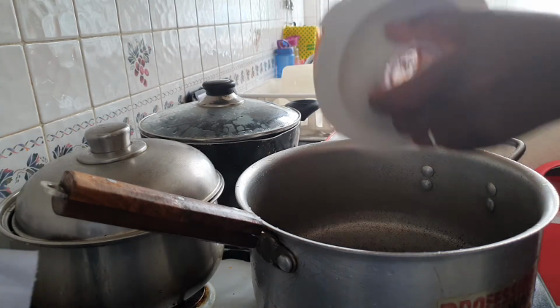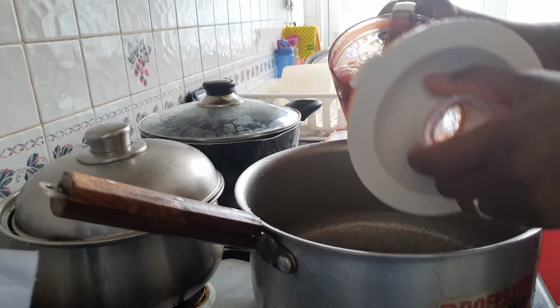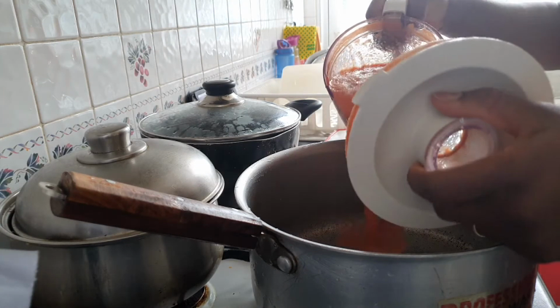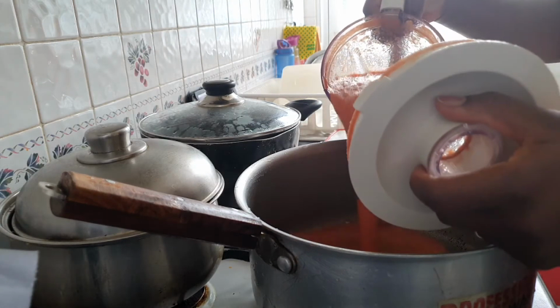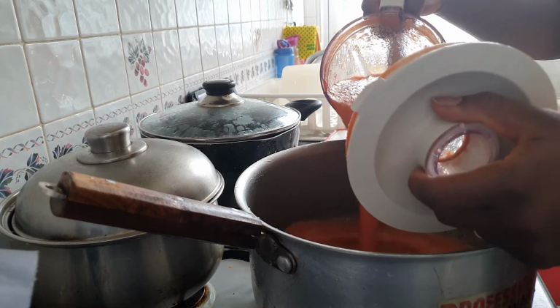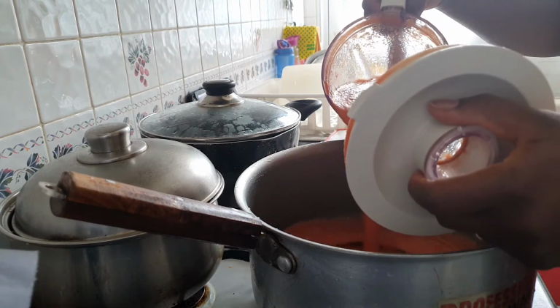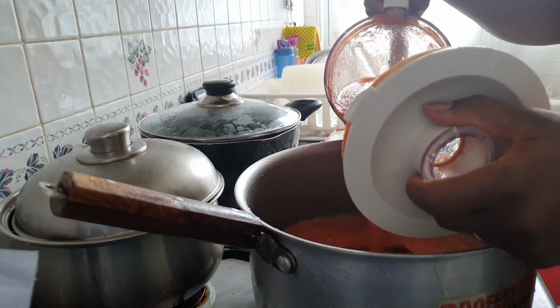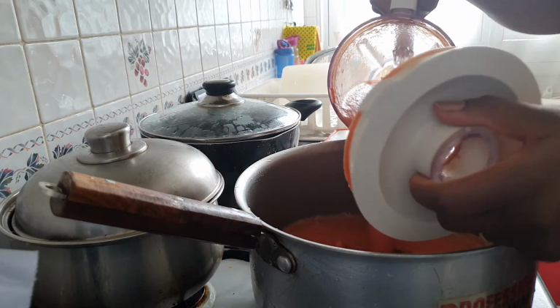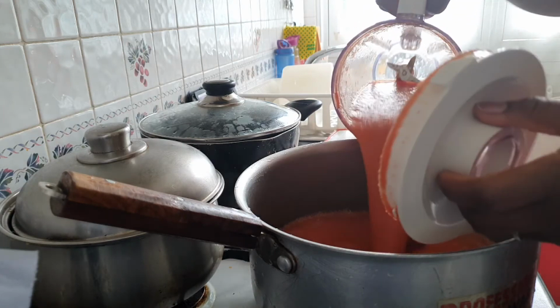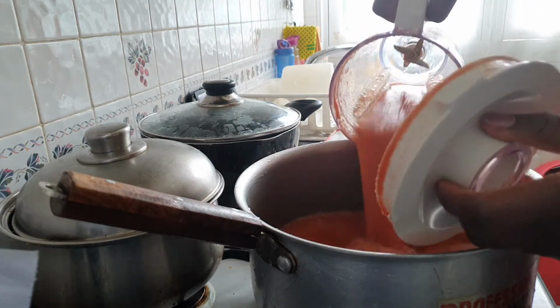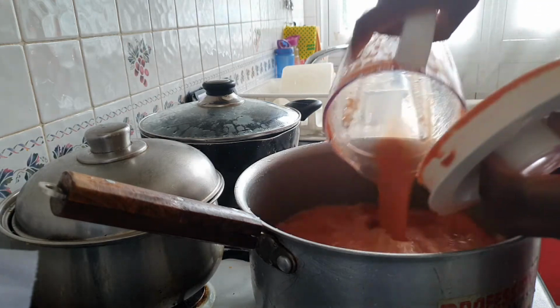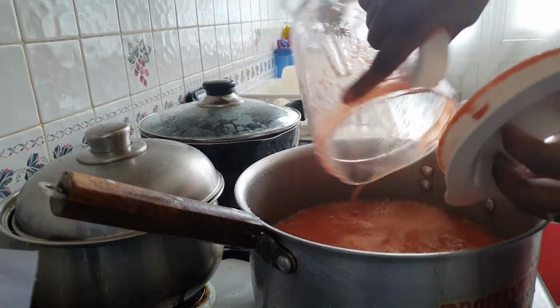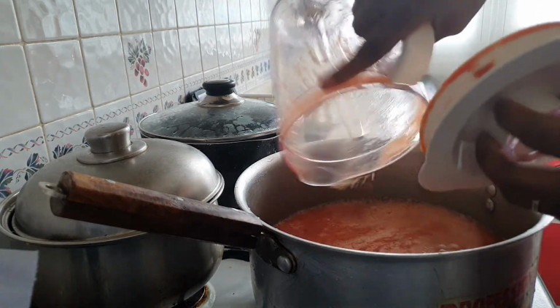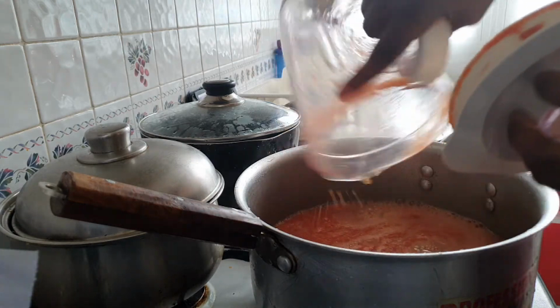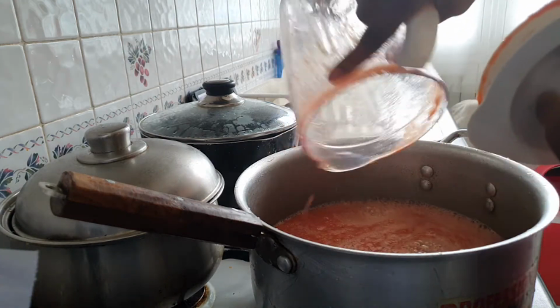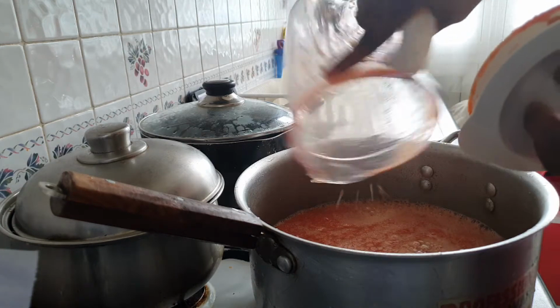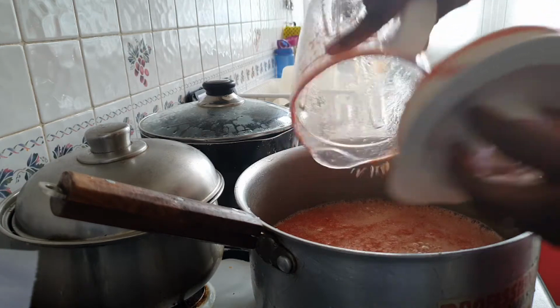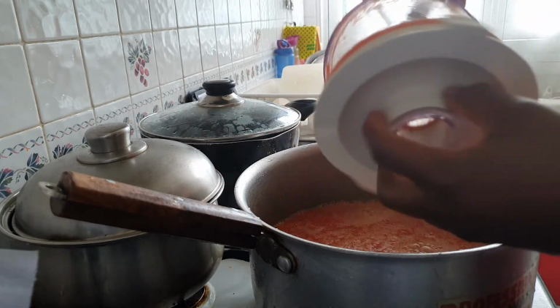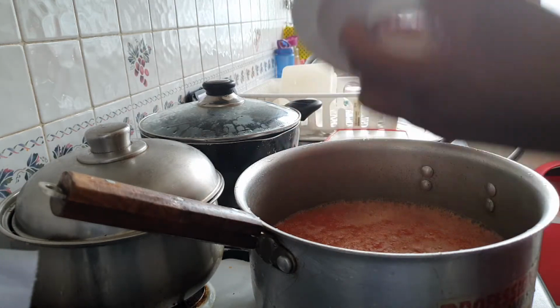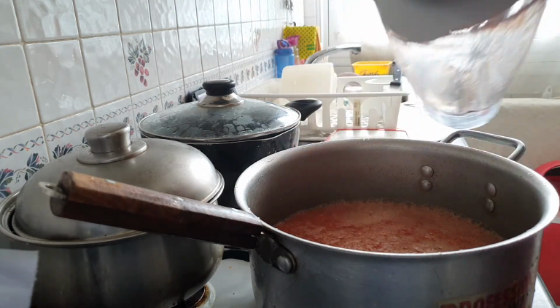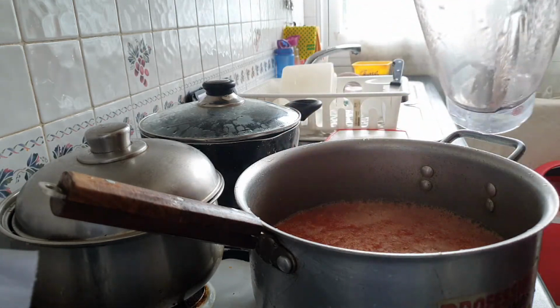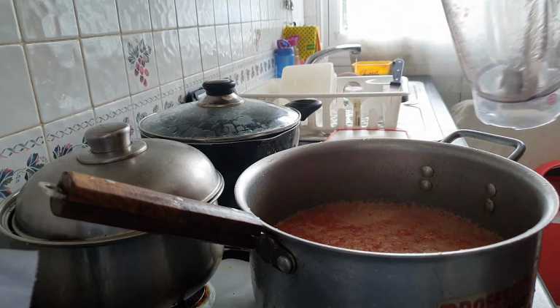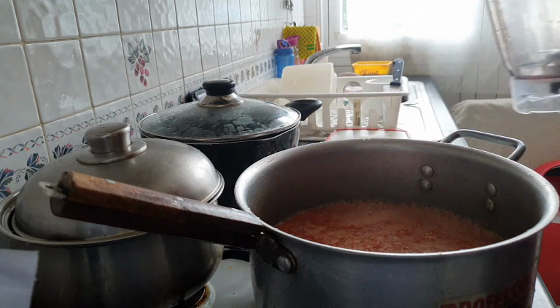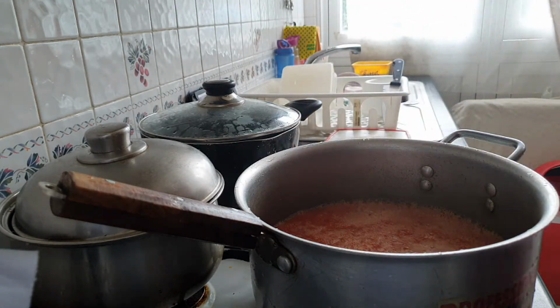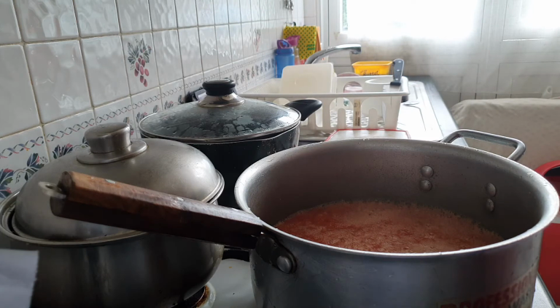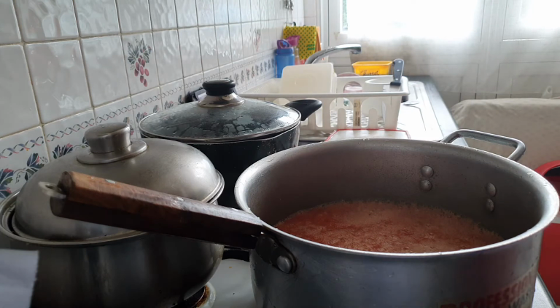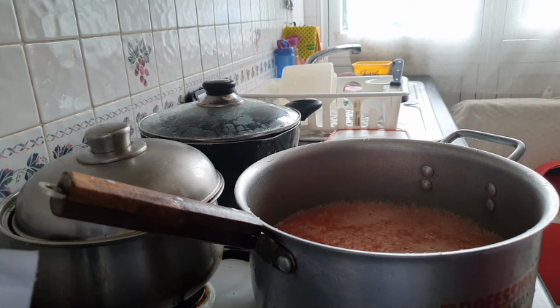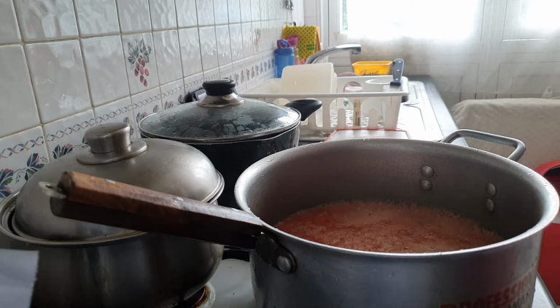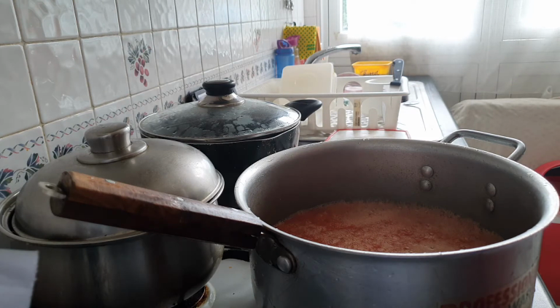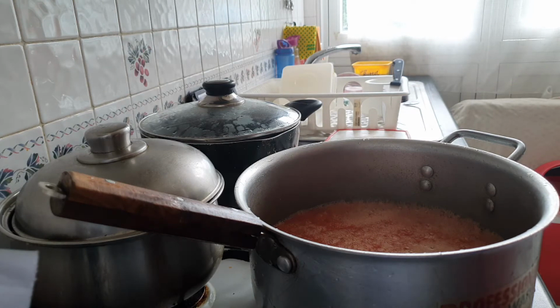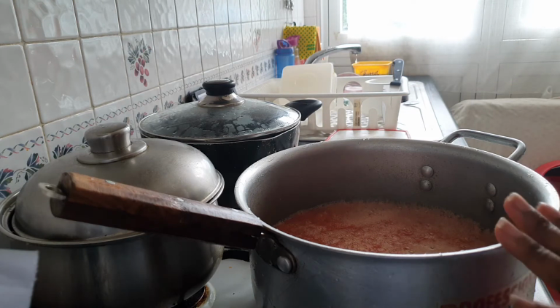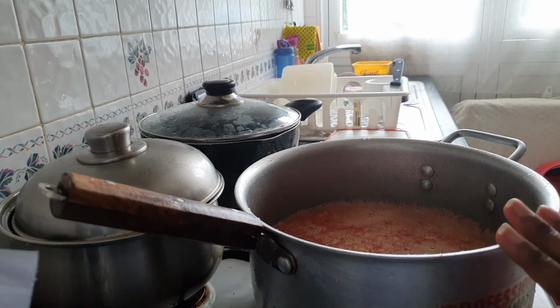The pepper is in the blender now. We cover it to cook.